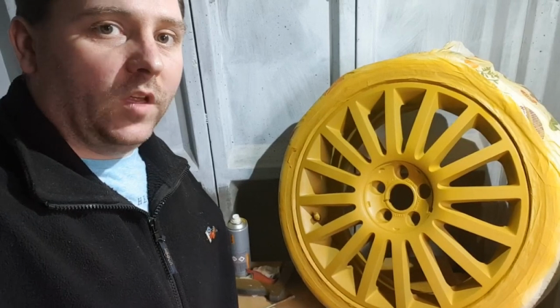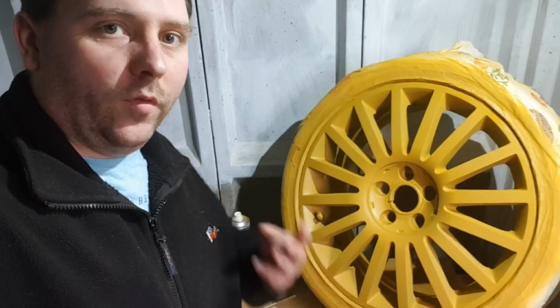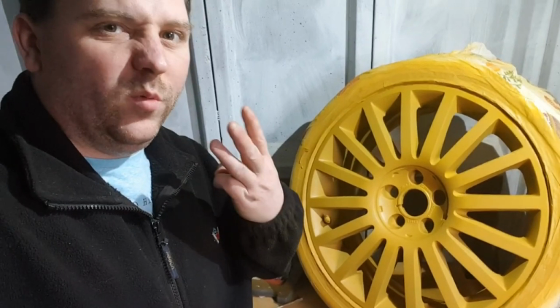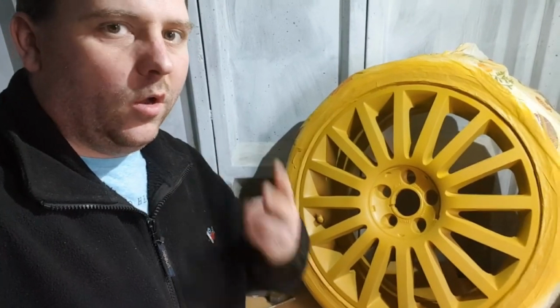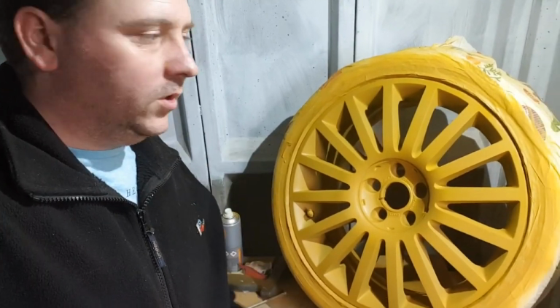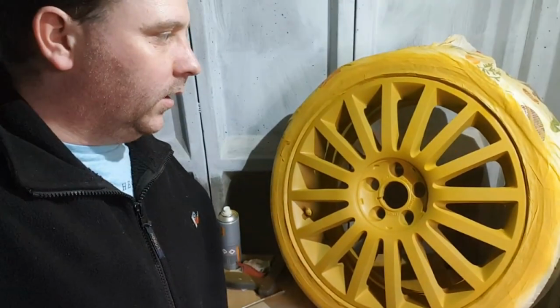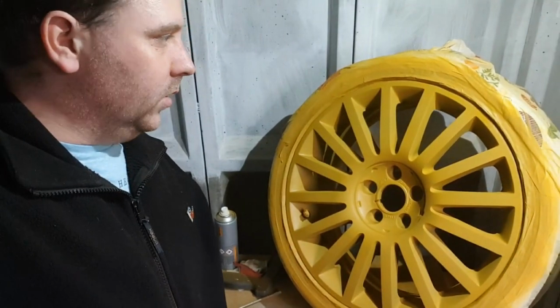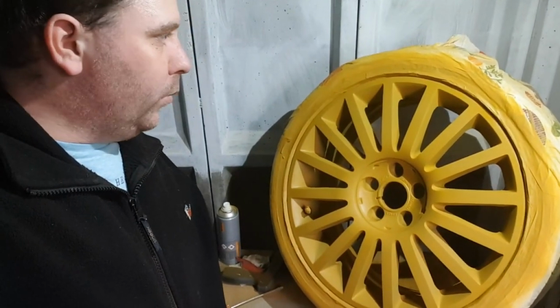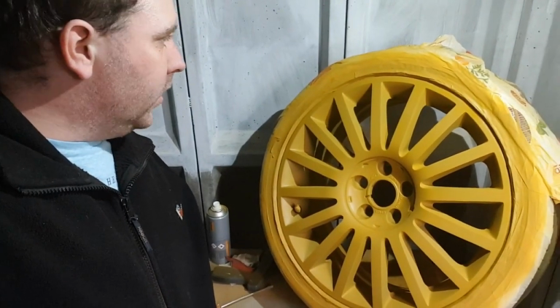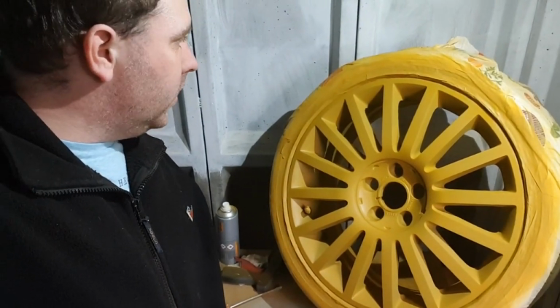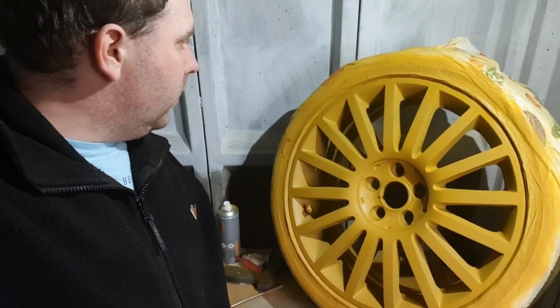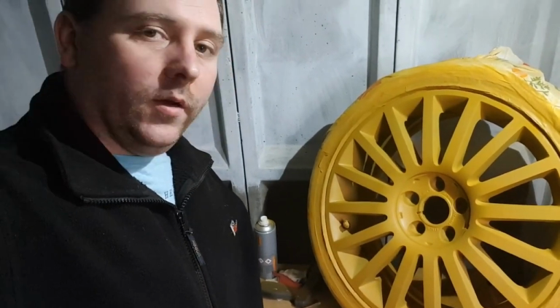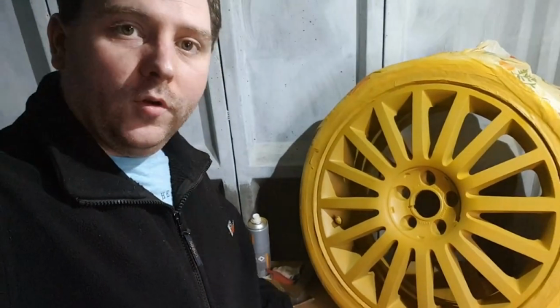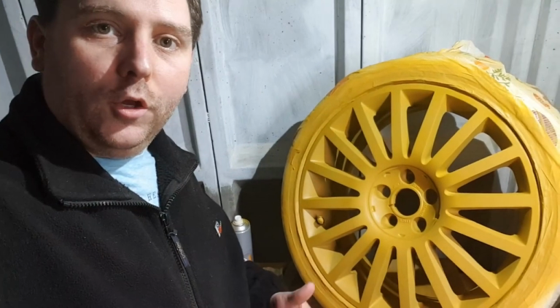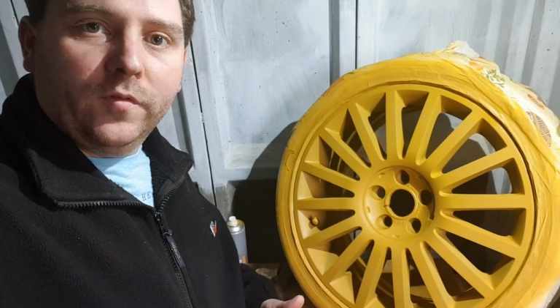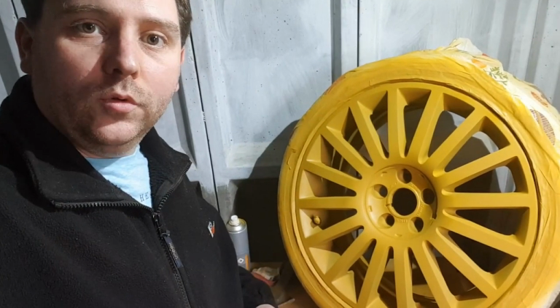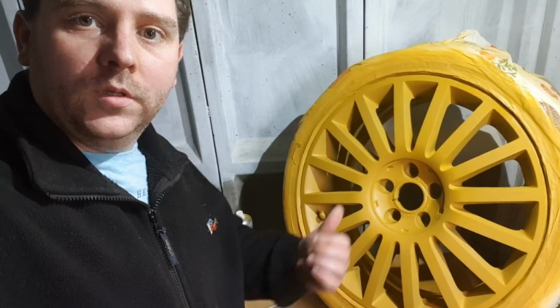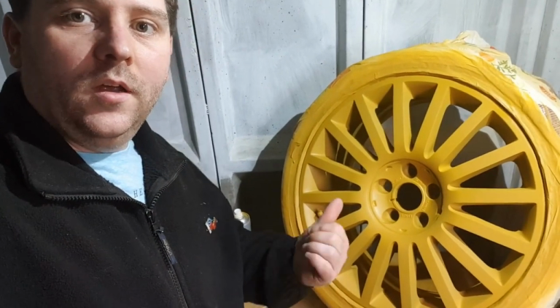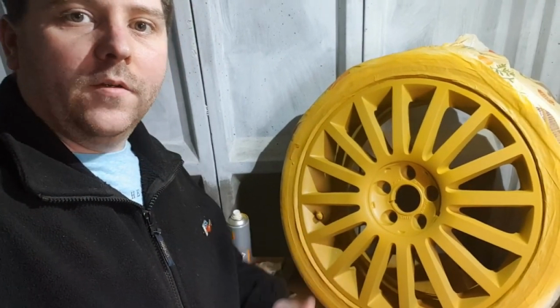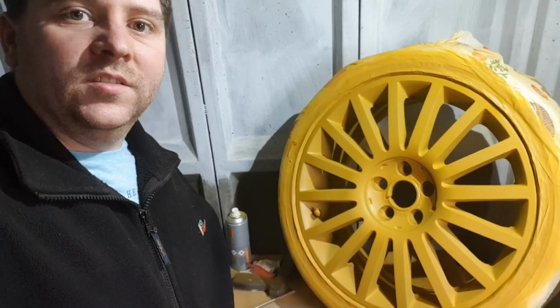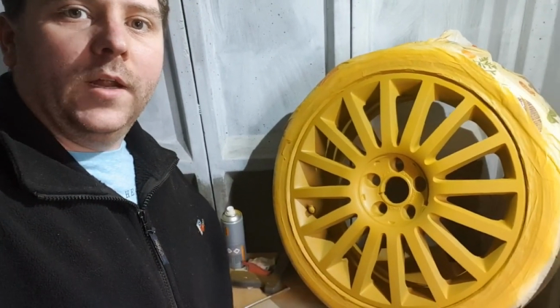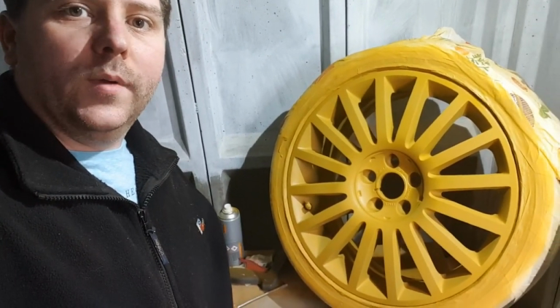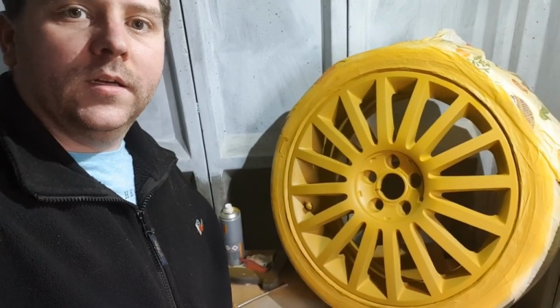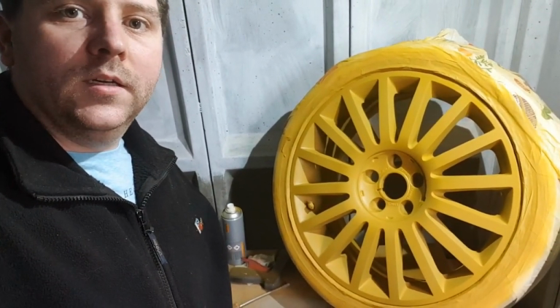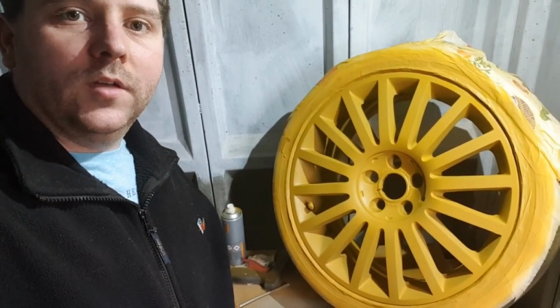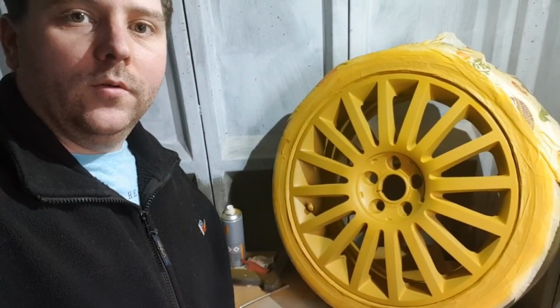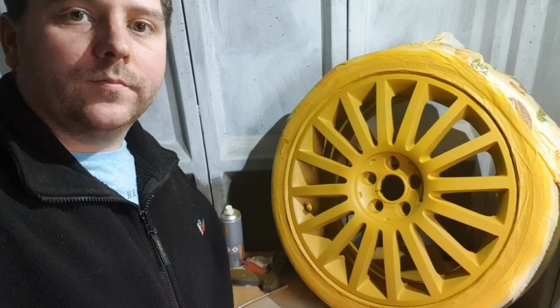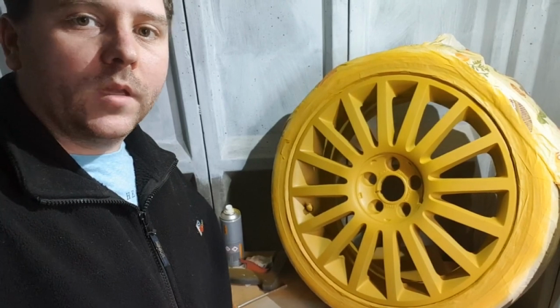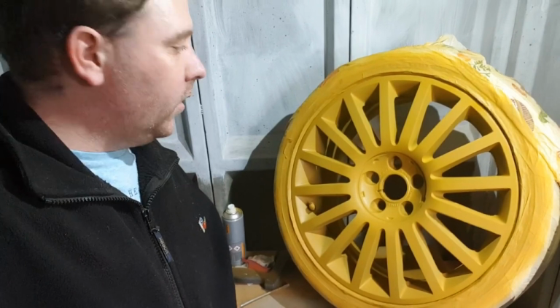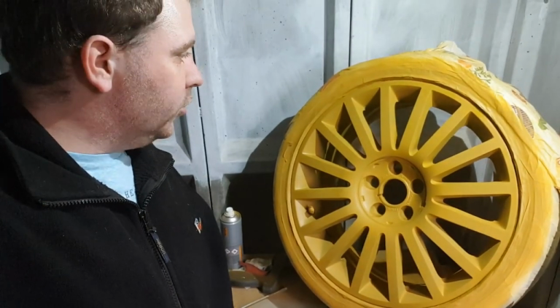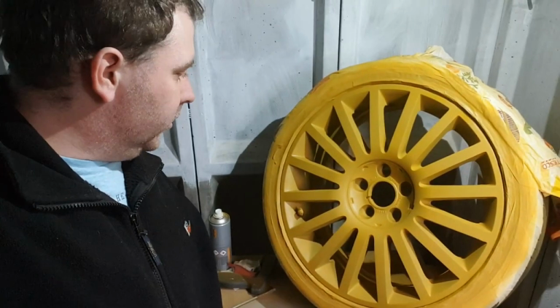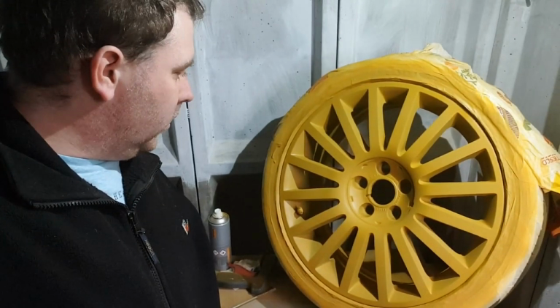I've still got three more wheels to go, which is the bit that's boring me, but for a non-professional I don't think this is coming out too bad. I'm well chuffed with it so far.